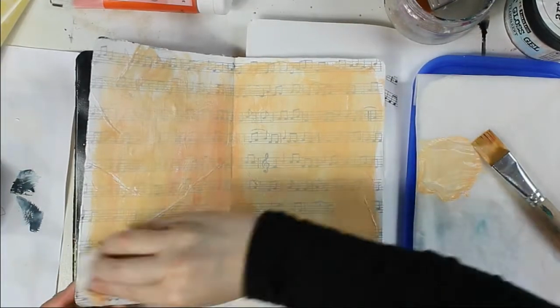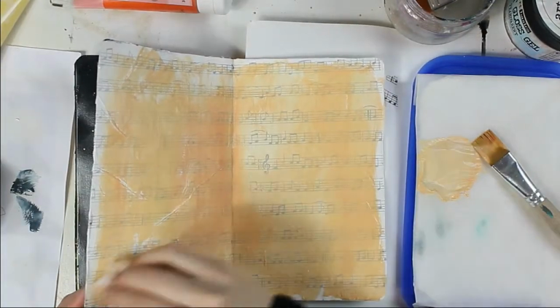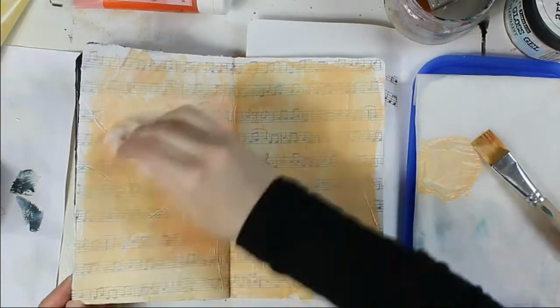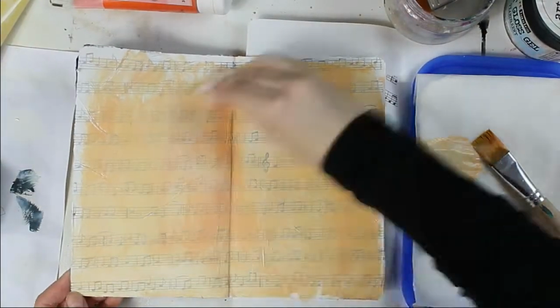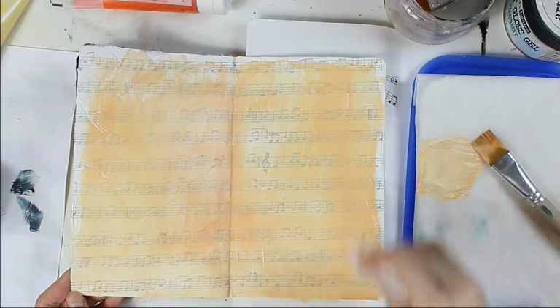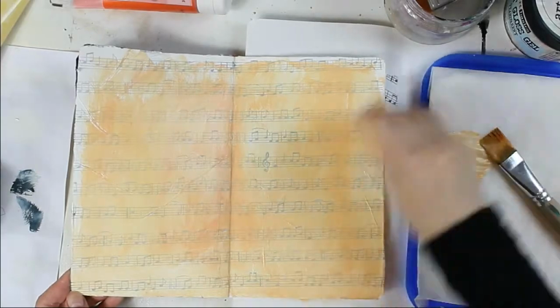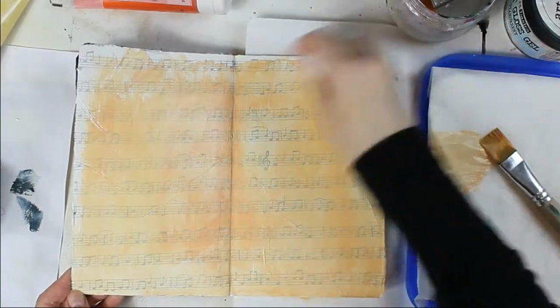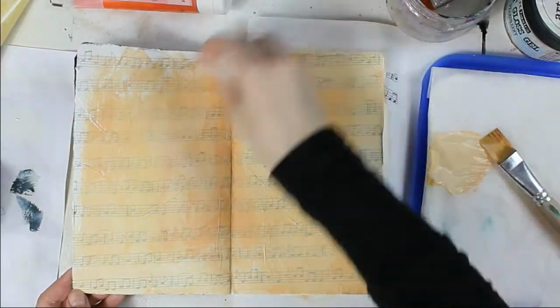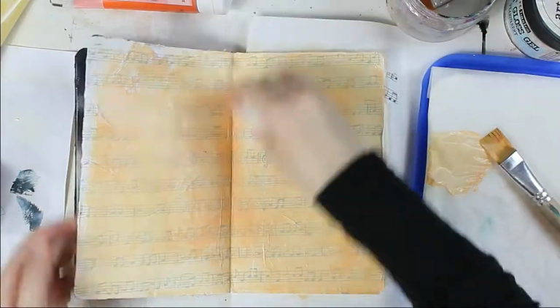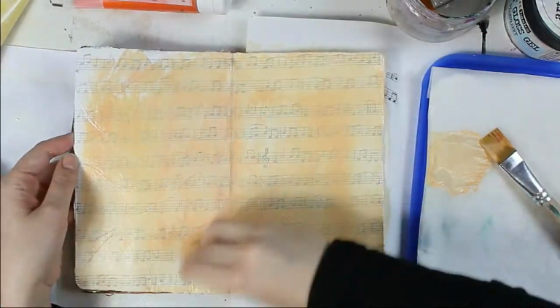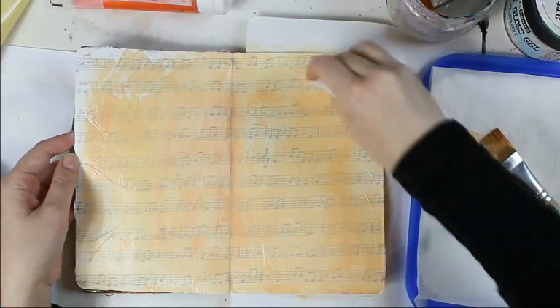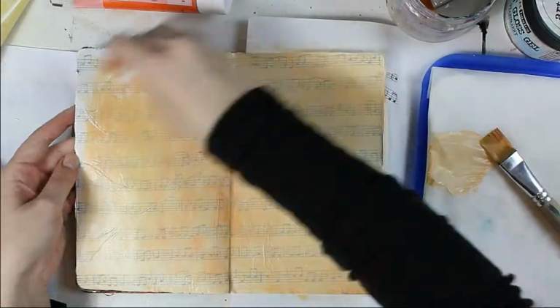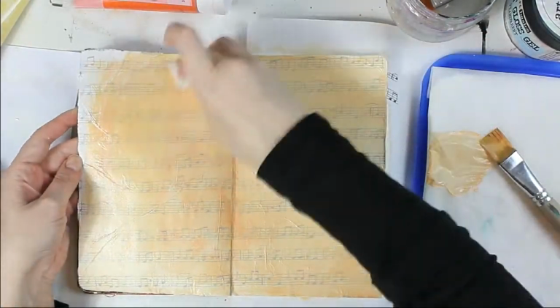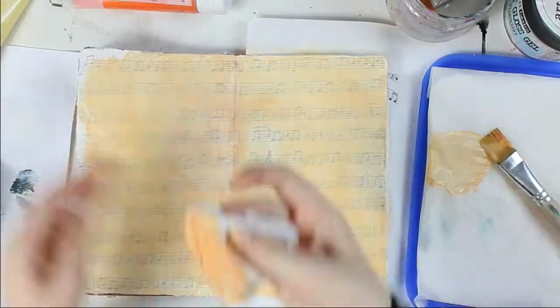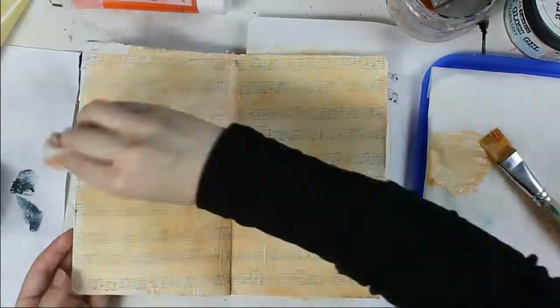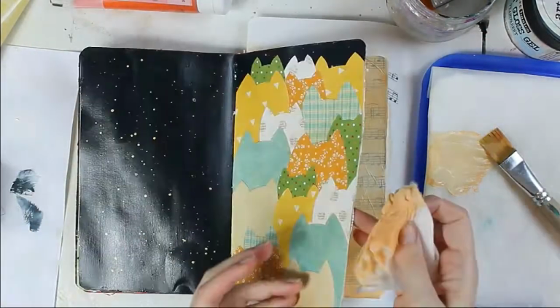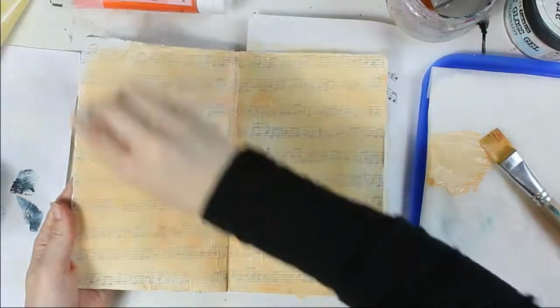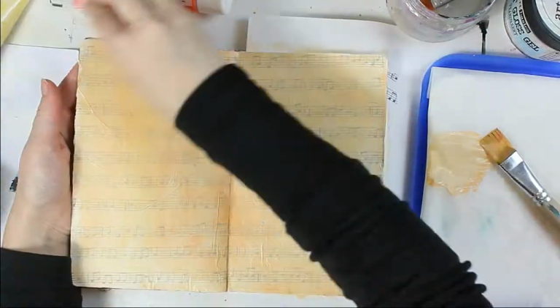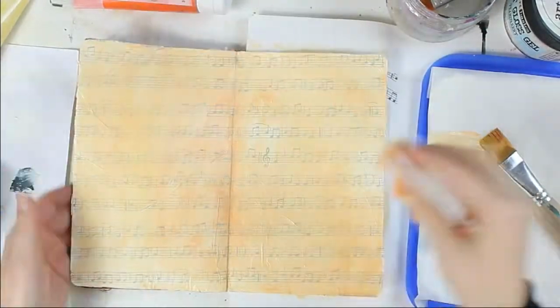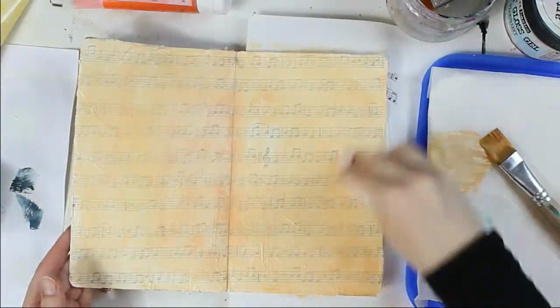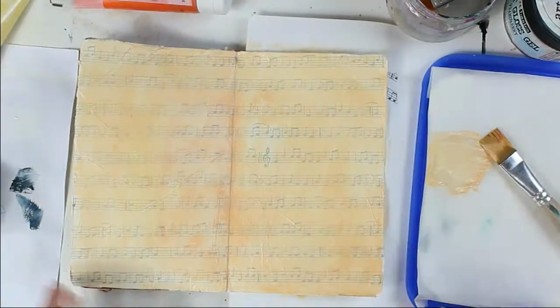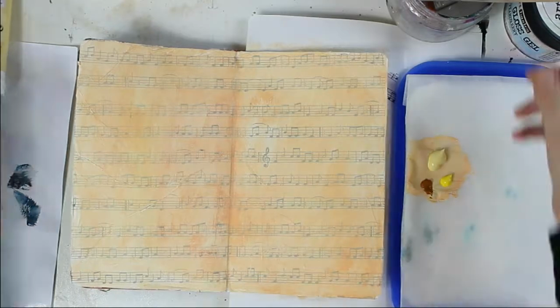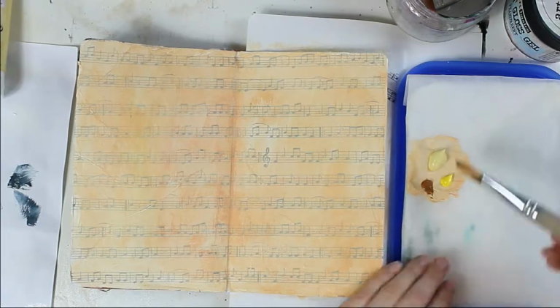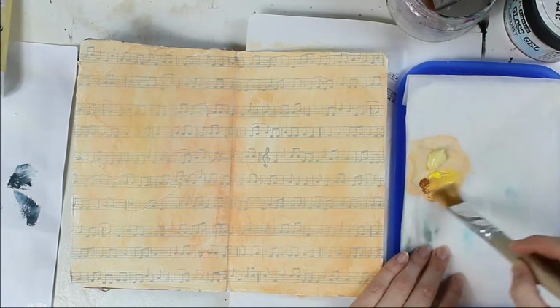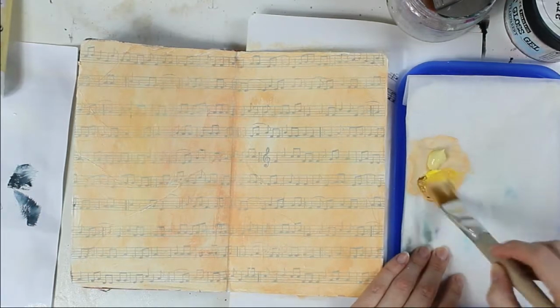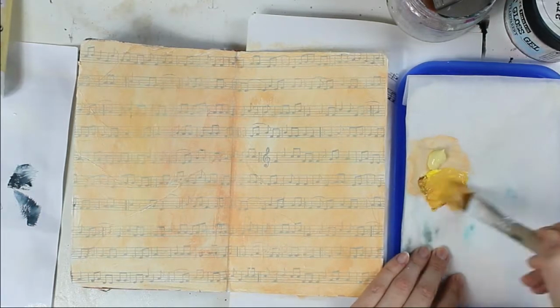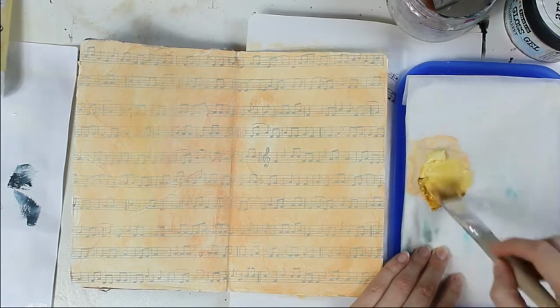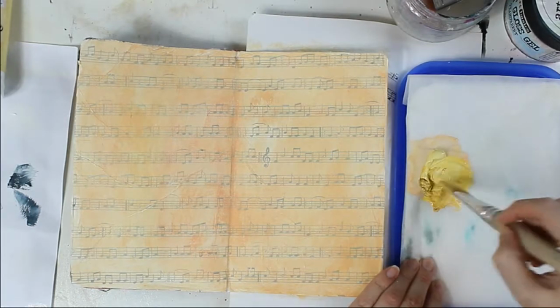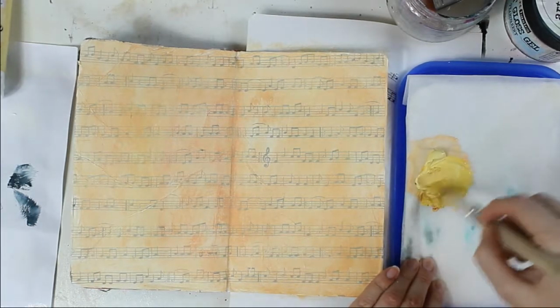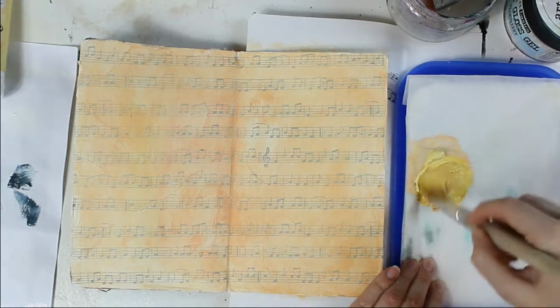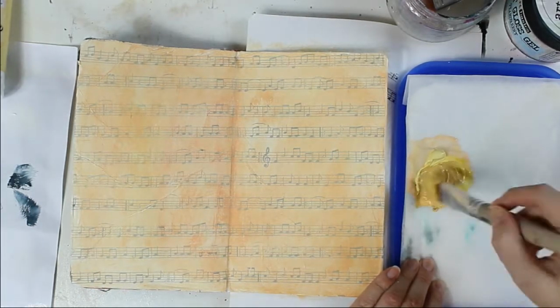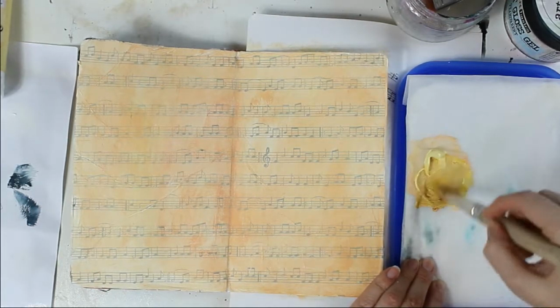I used PBO acrylic colors: Naples yellow, rose sienna, primary yellow, and a little bit of iridescence orange yellow. I also put the names in the description under the video.